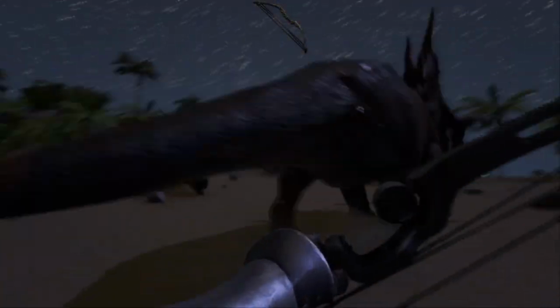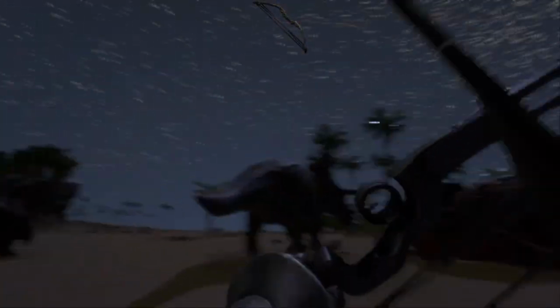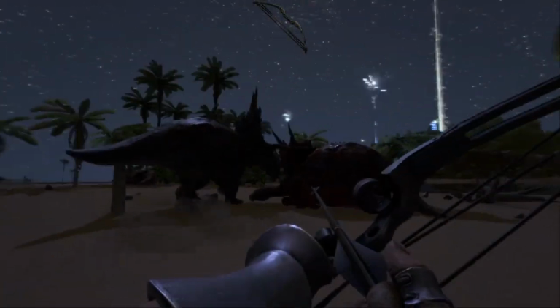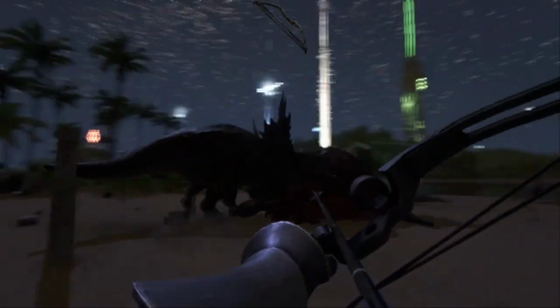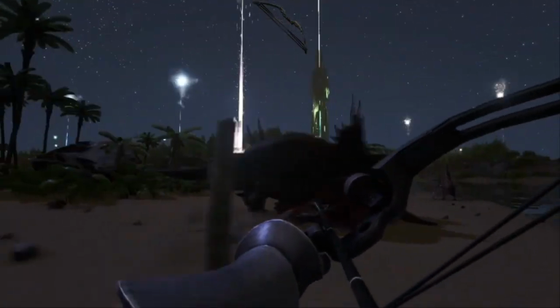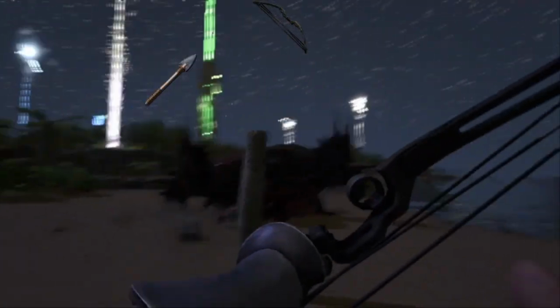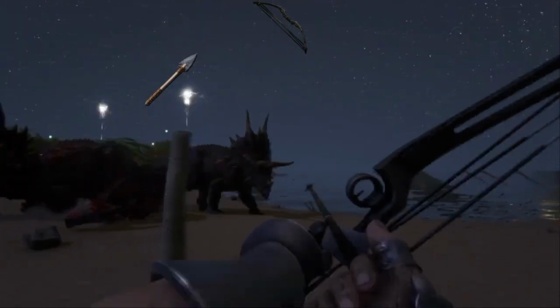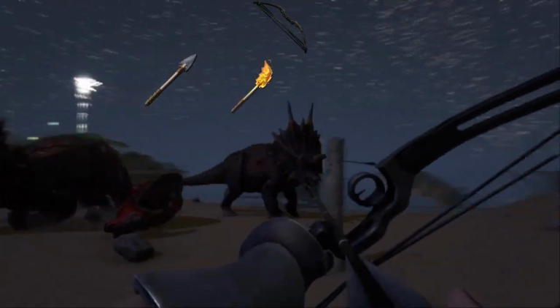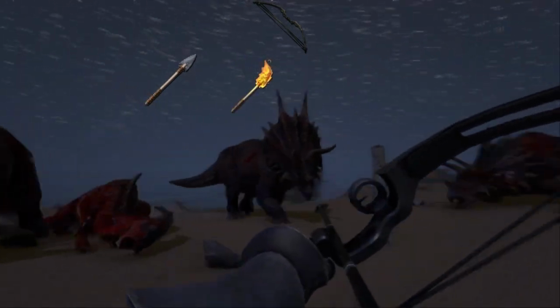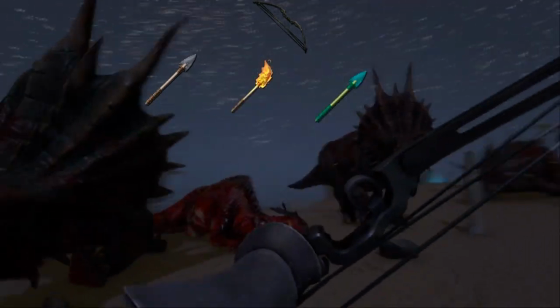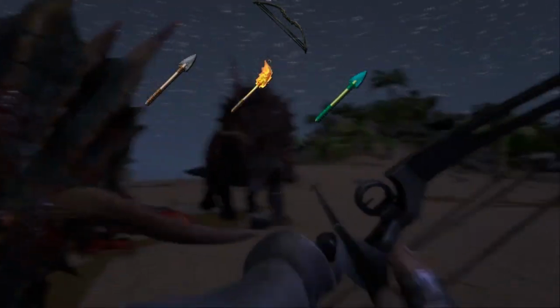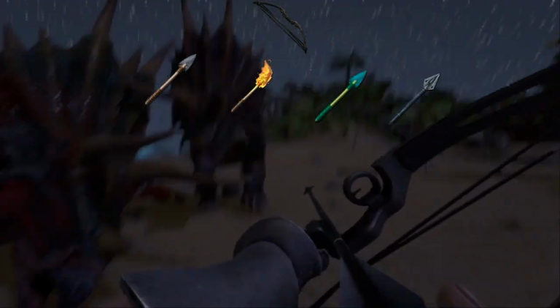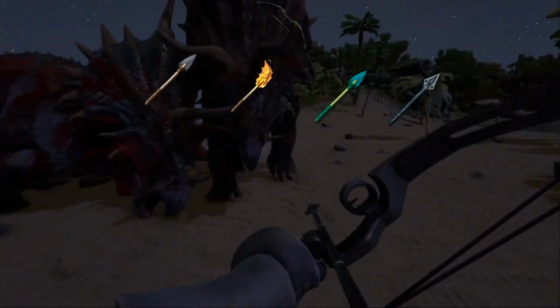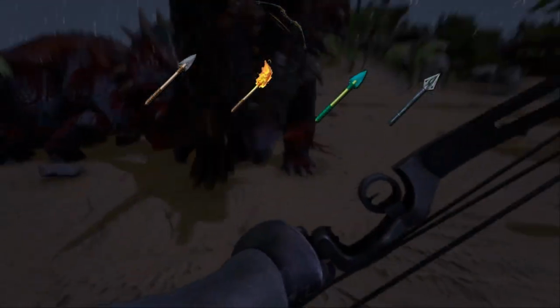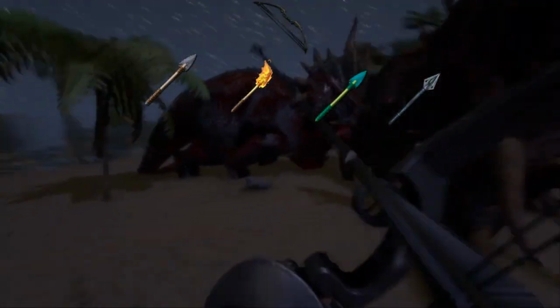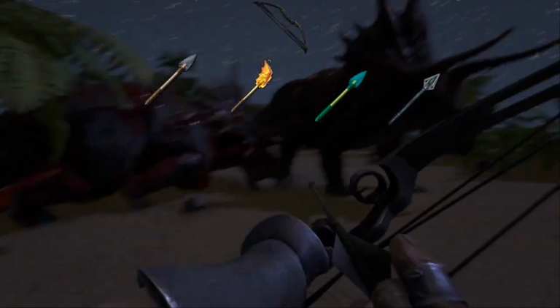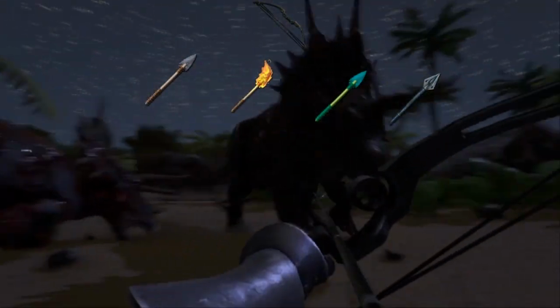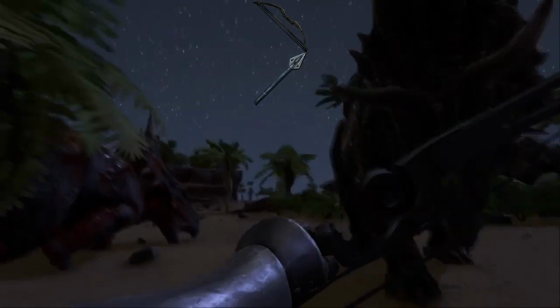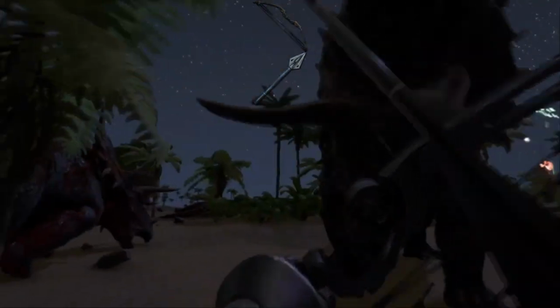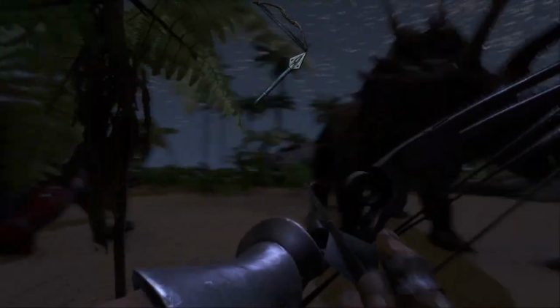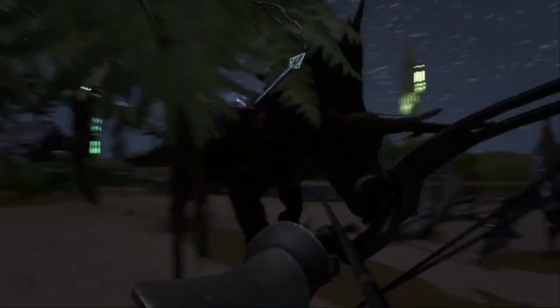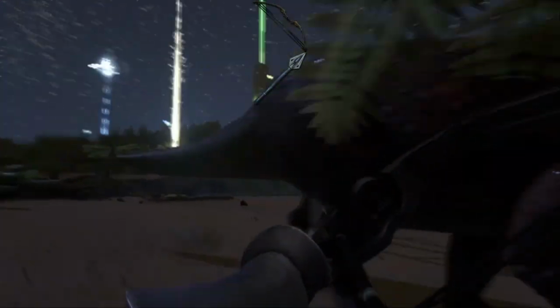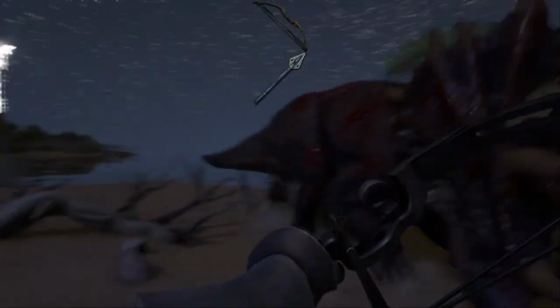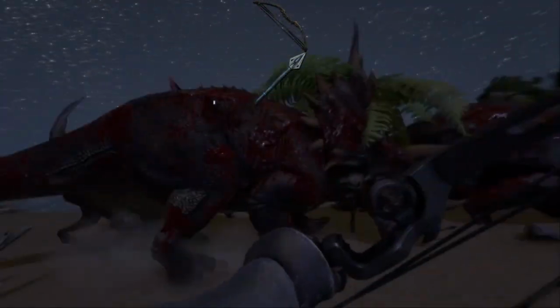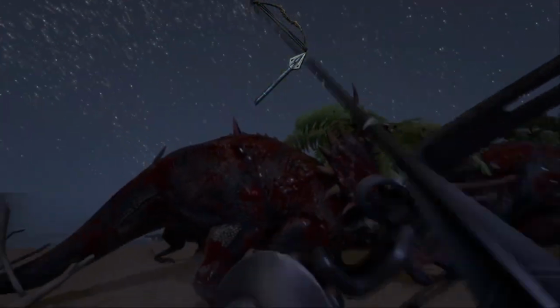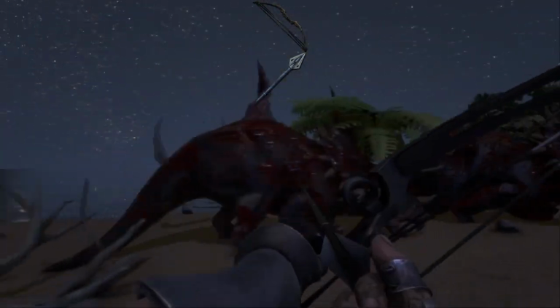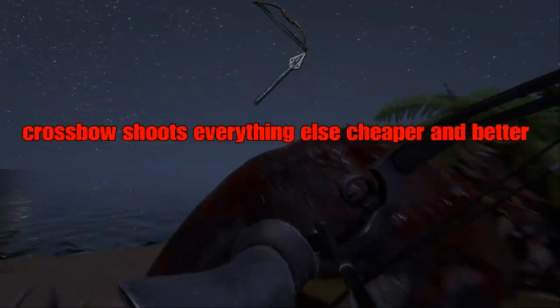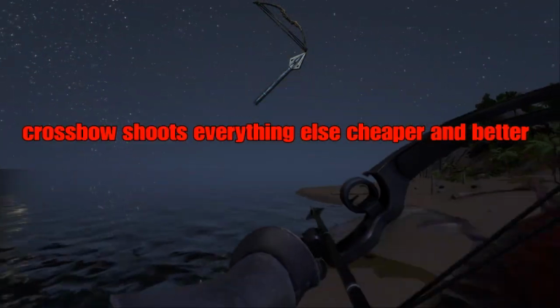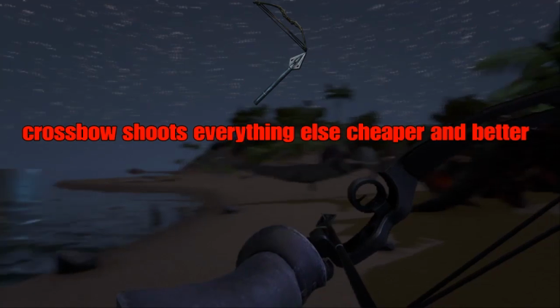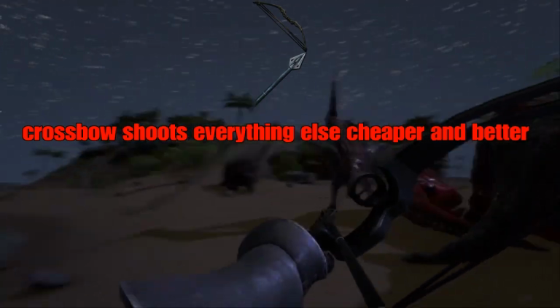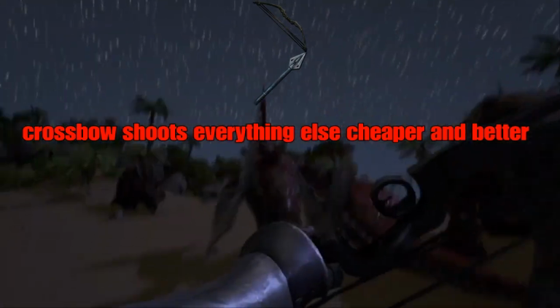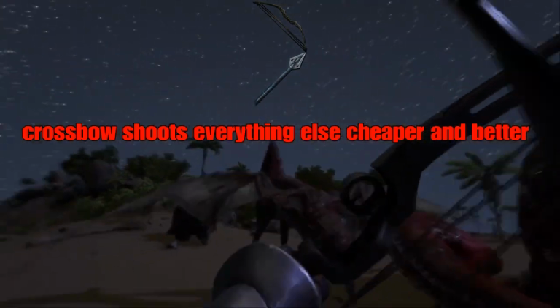The compound bow can fire stone, flame, trank, and metal arrows. Most notably among those is the metal arrows, which only this bow exclusively can fire. Shooting anything else out of it really is just a waste of materials and potential.